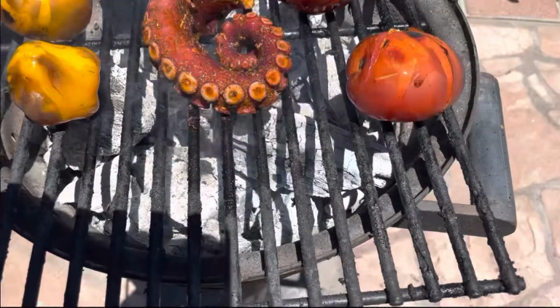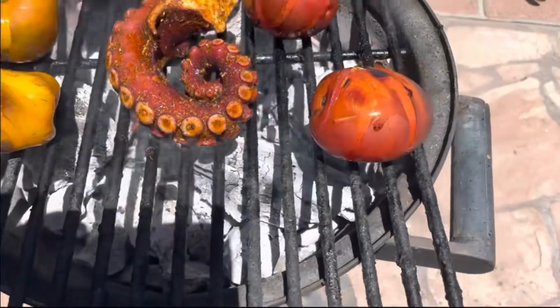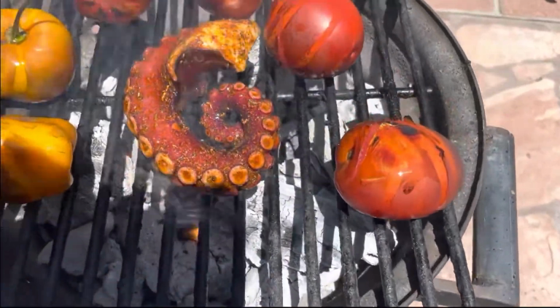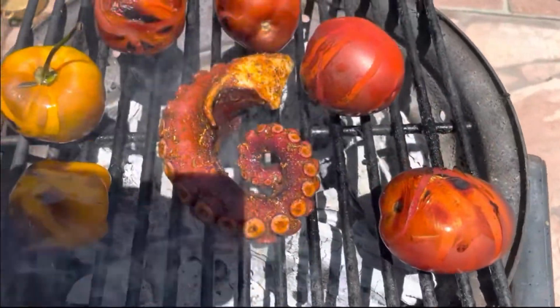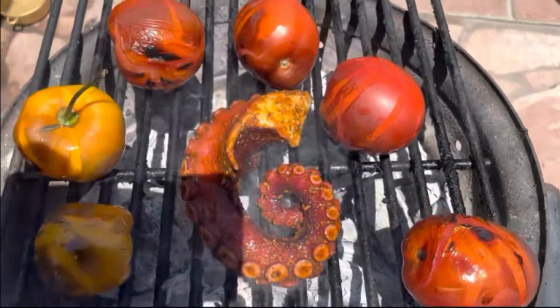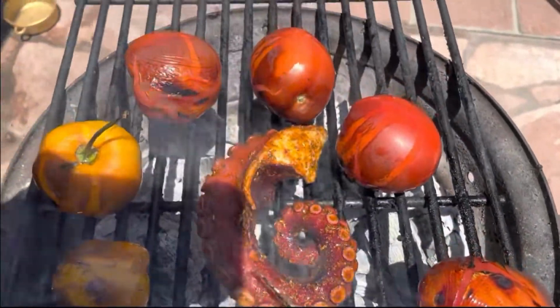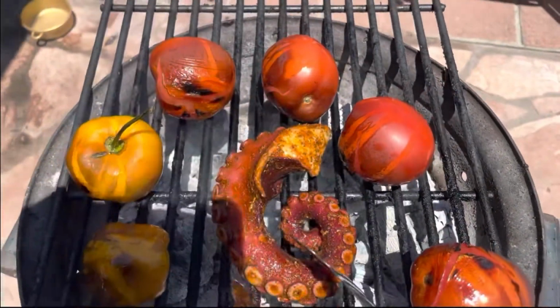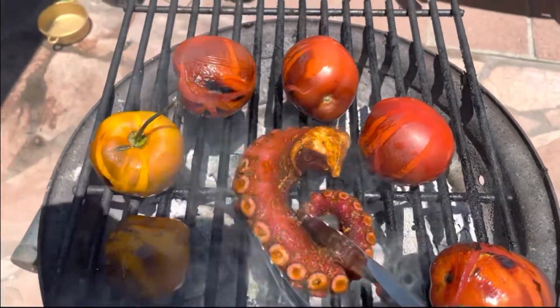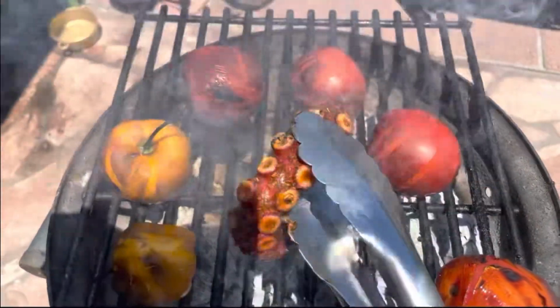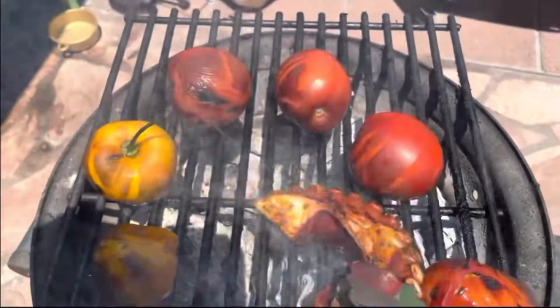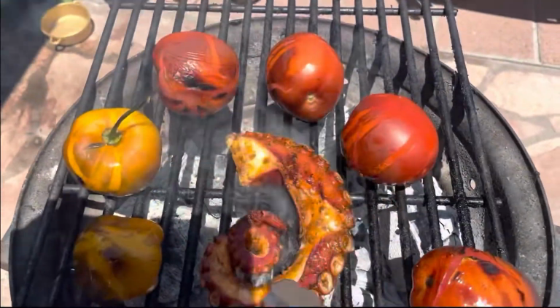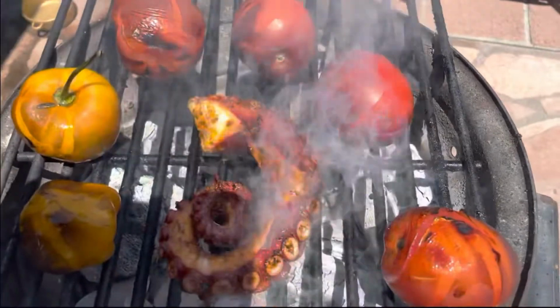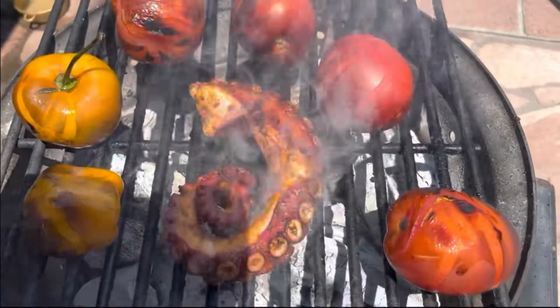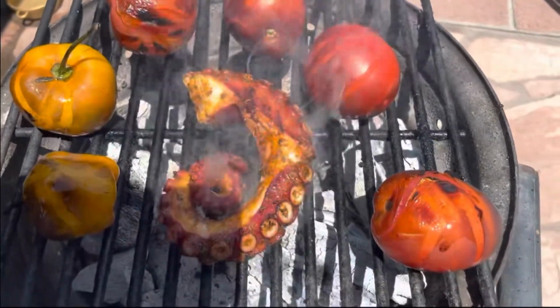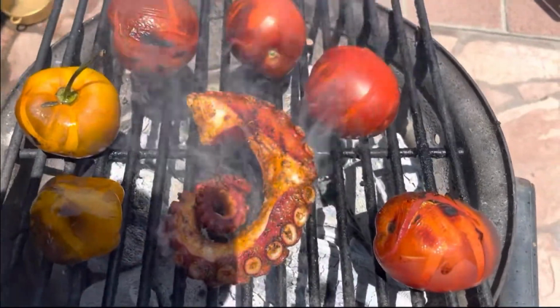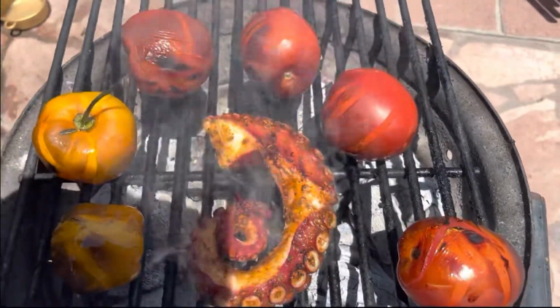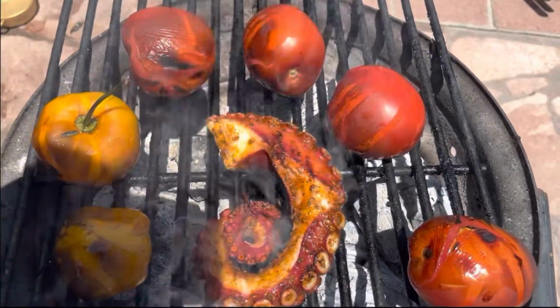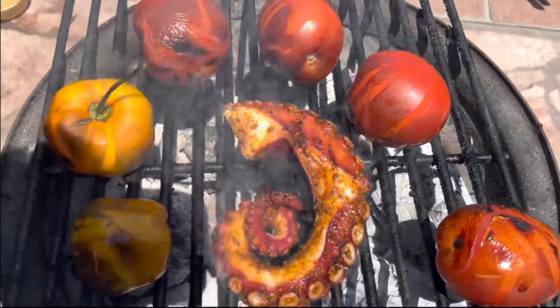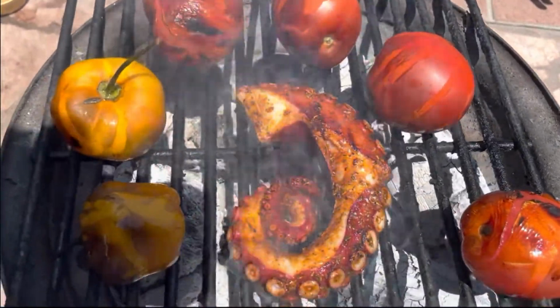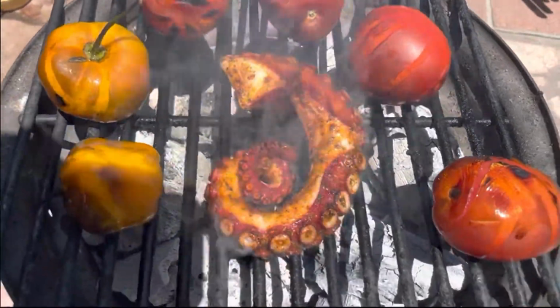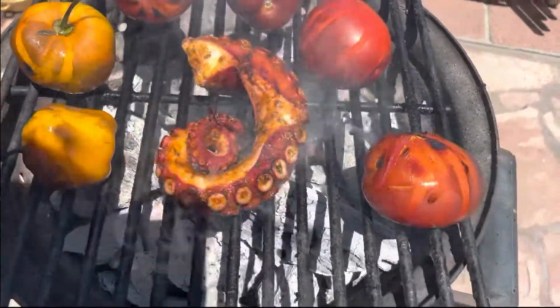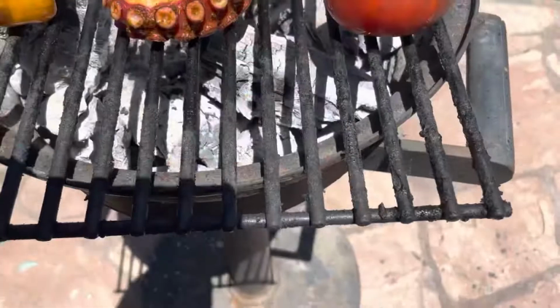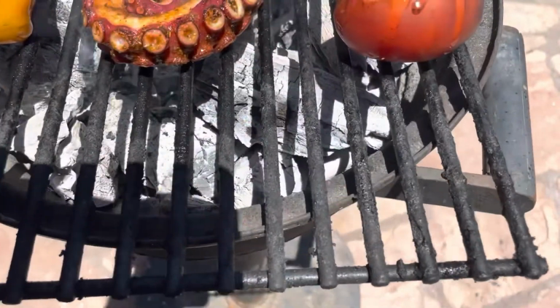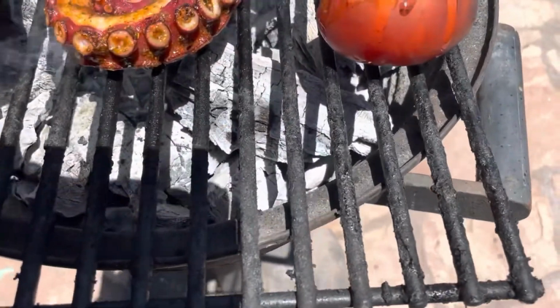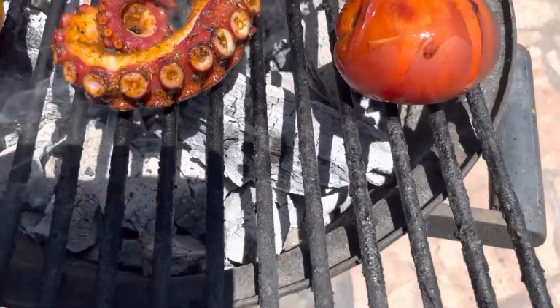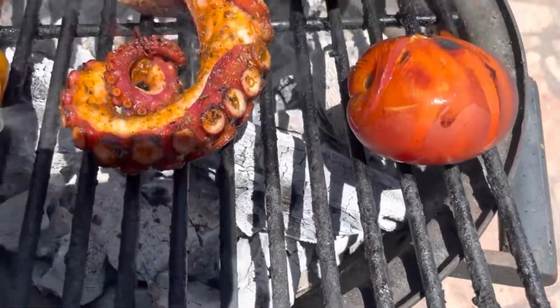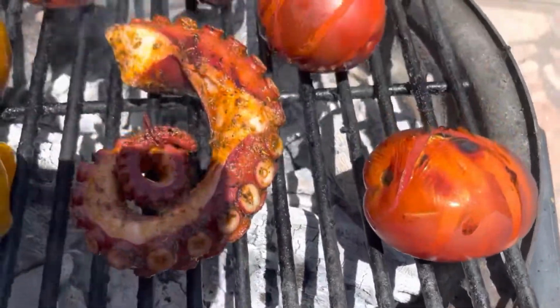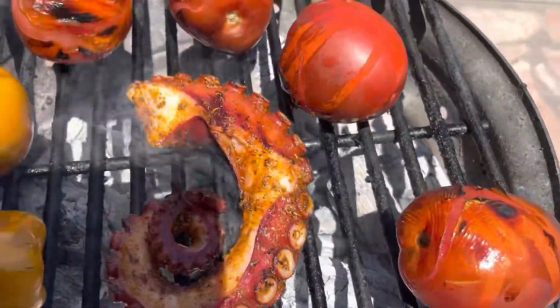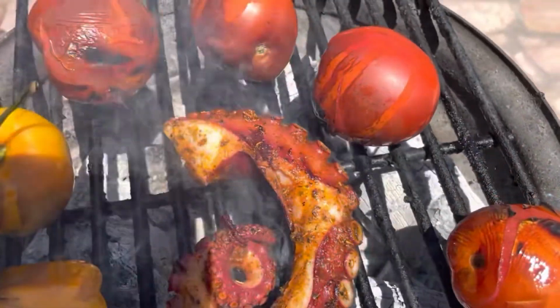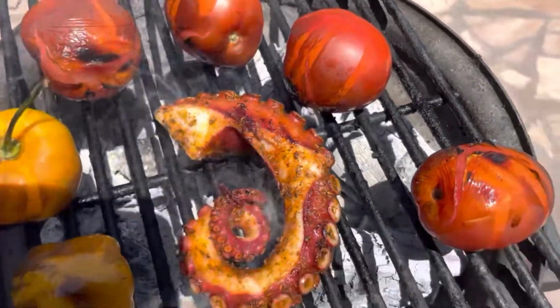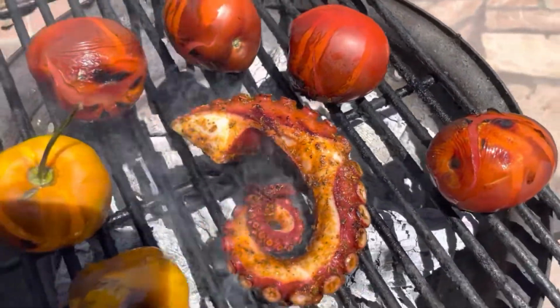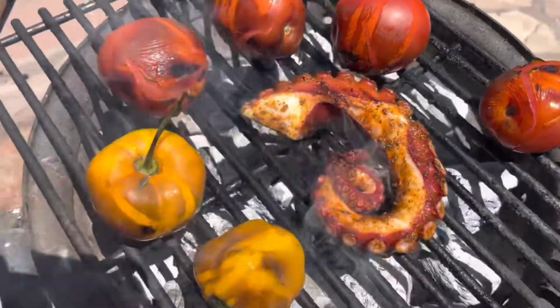Here I am grilling it next to some tomatoes and some peppers that I was going to use to make a sauce. It was a quick grill — I did about three minutes on each side just to kind of heat it up.